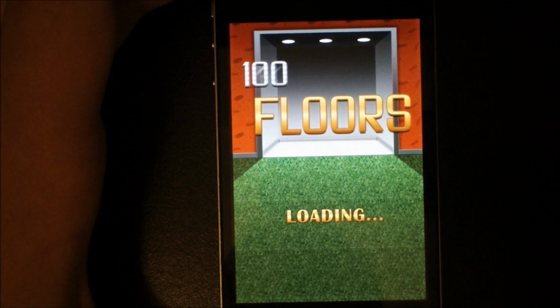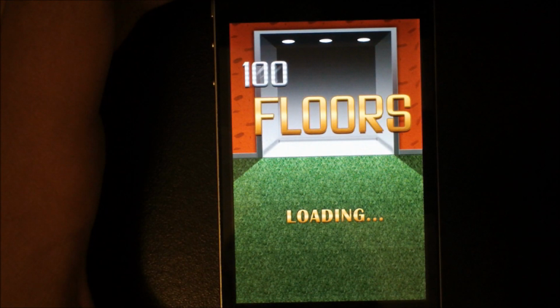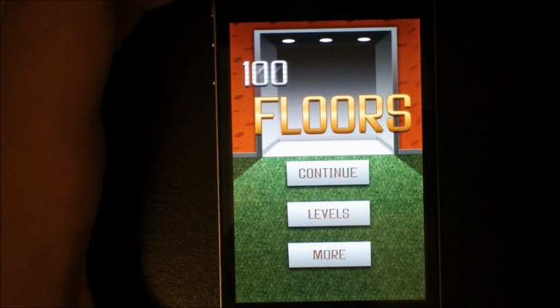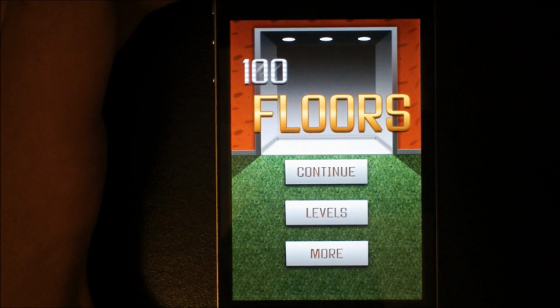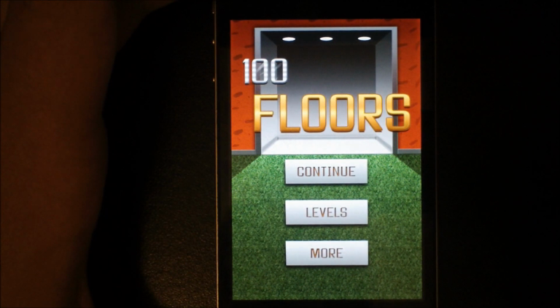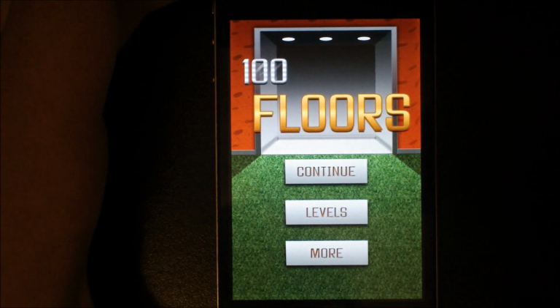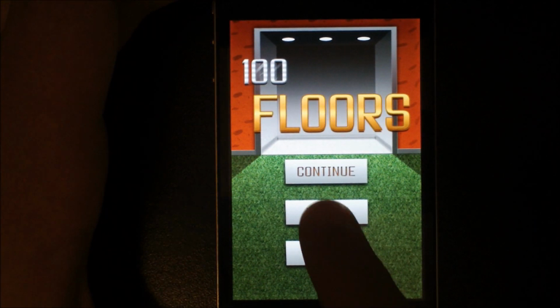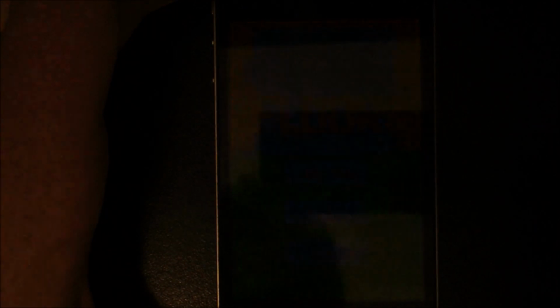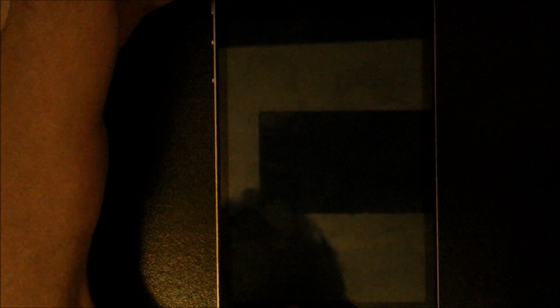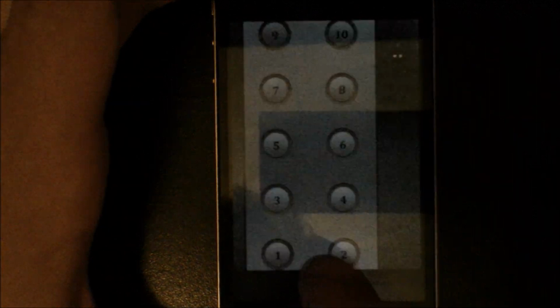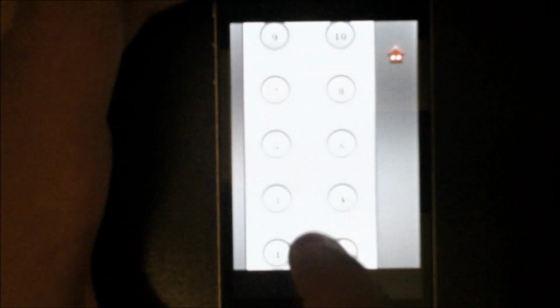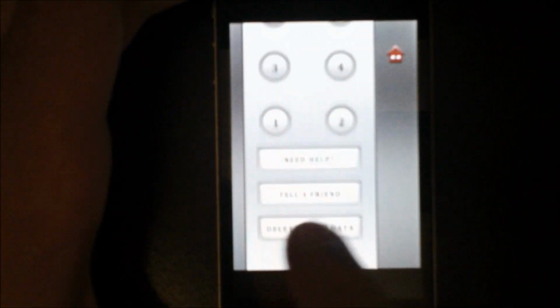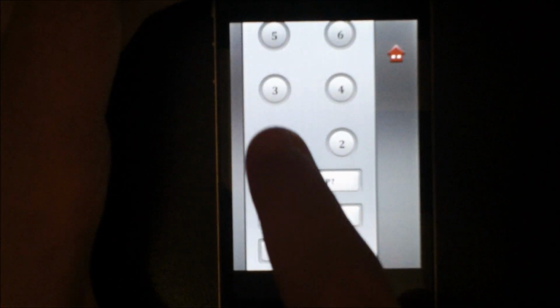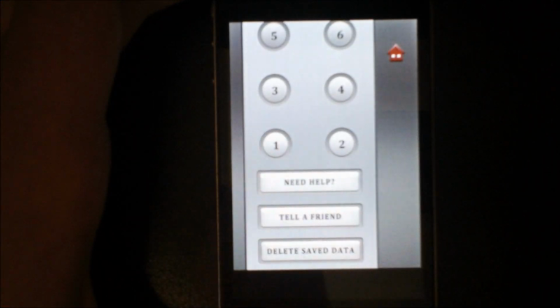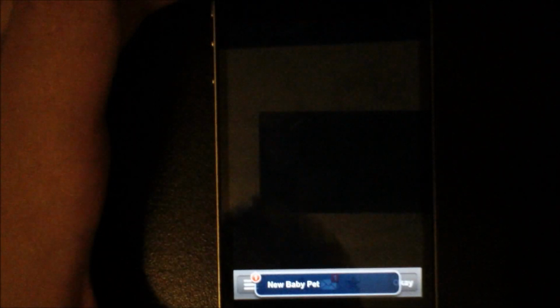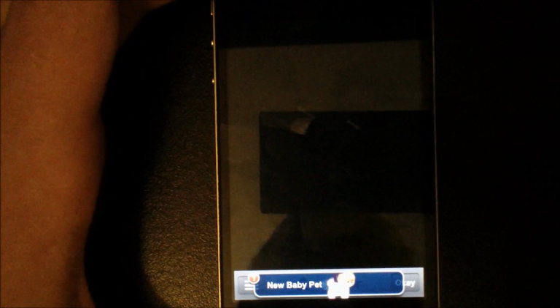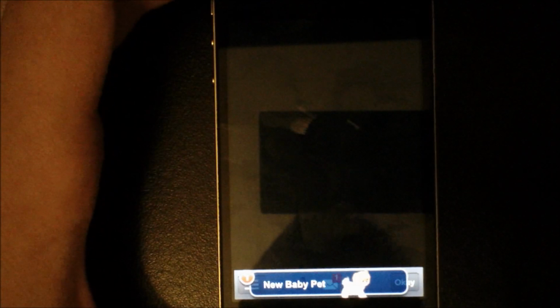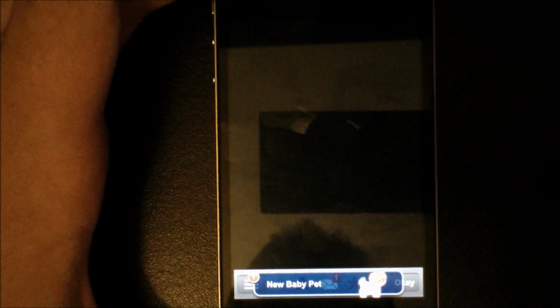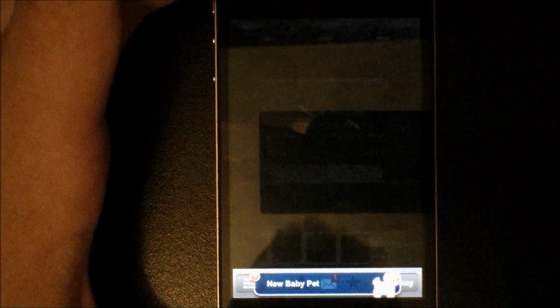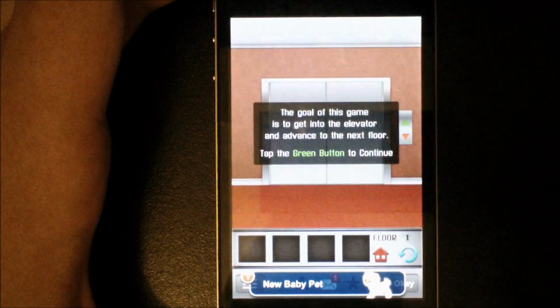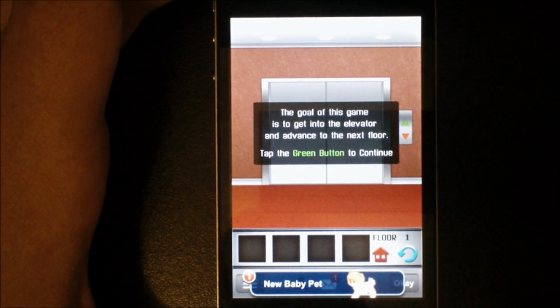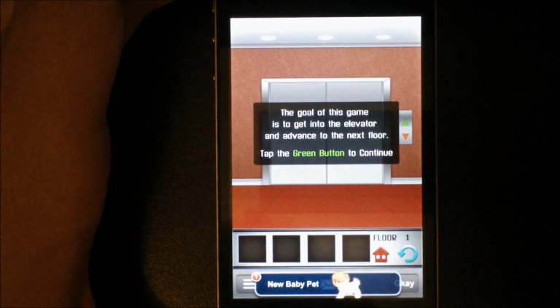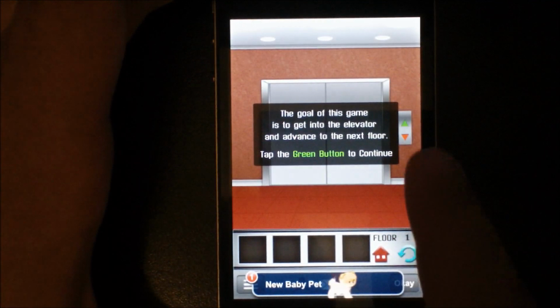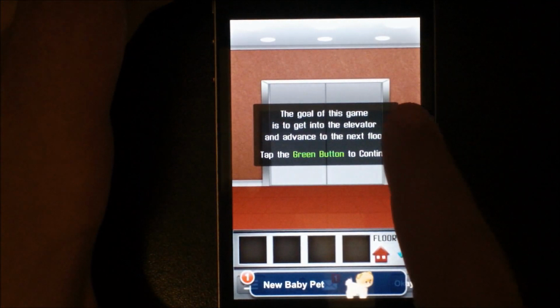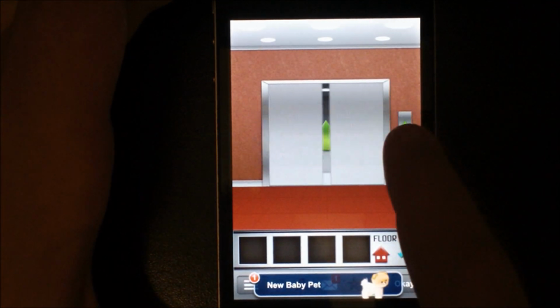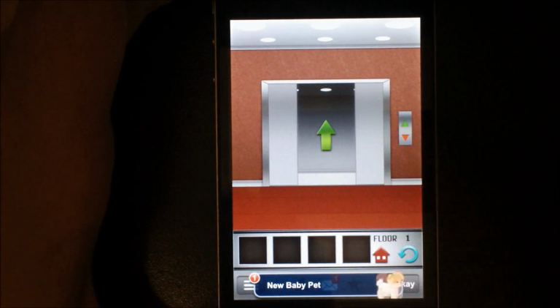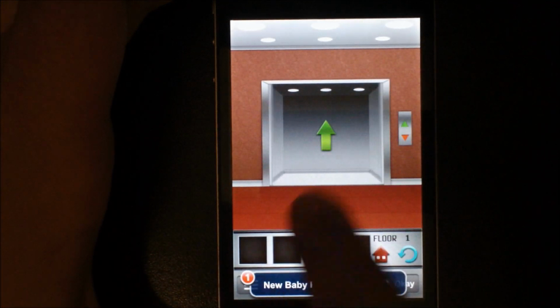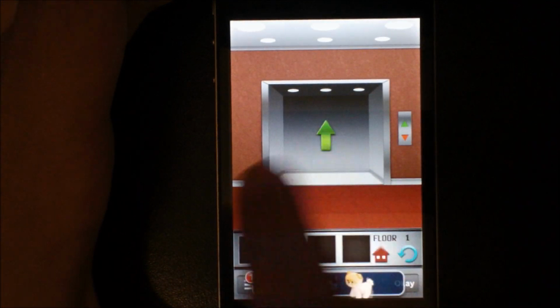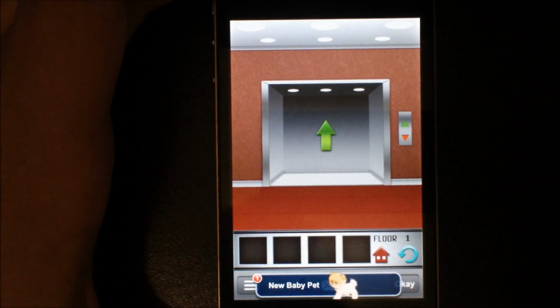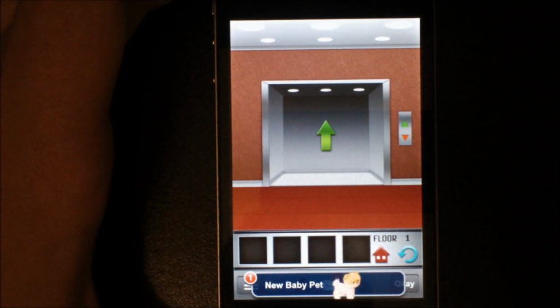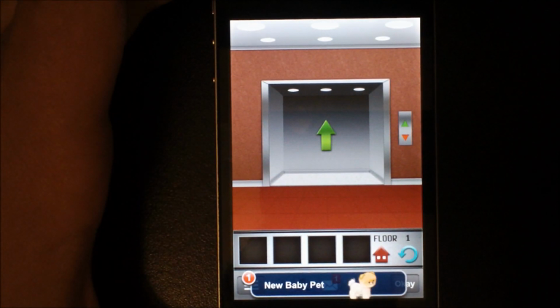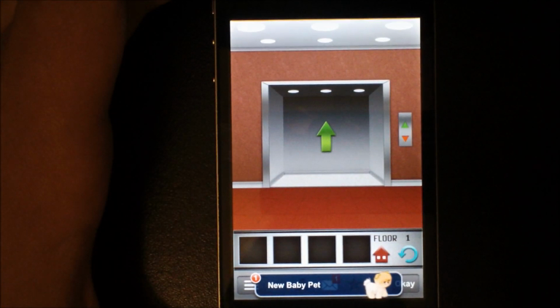Today we're going to be doing a how-to on 100 Floors. We're going to be doing the first 10 floors and how to do them. So you want to go to the first floor, click the arrow right up there, and simple as that — on to floor number two.